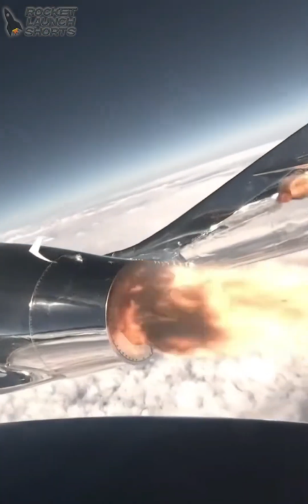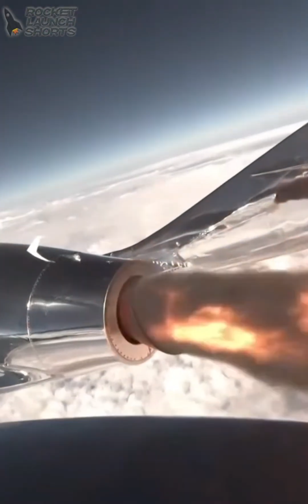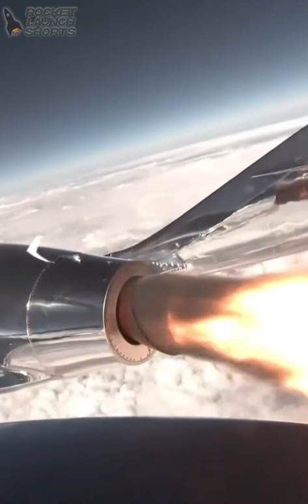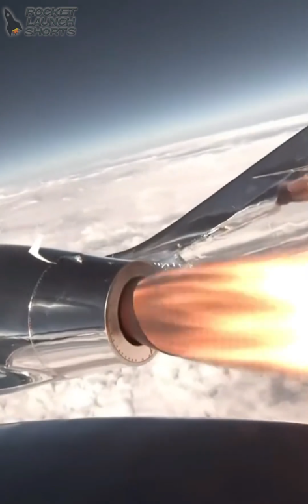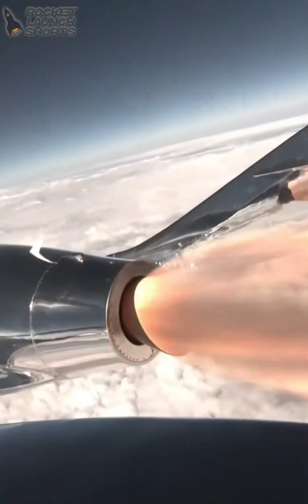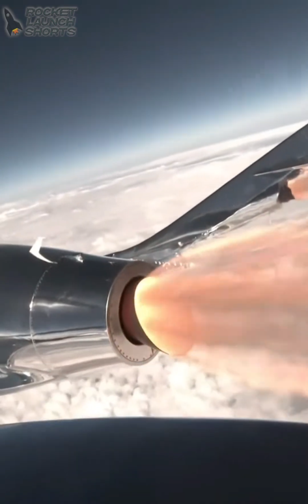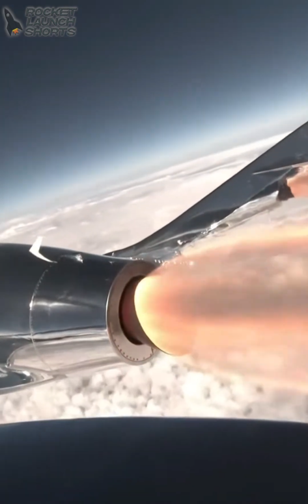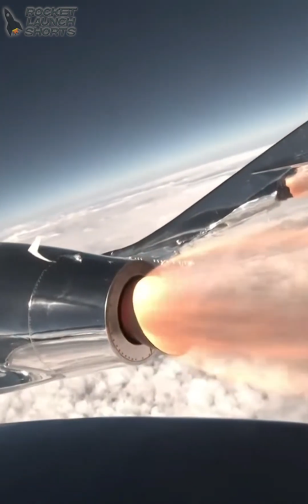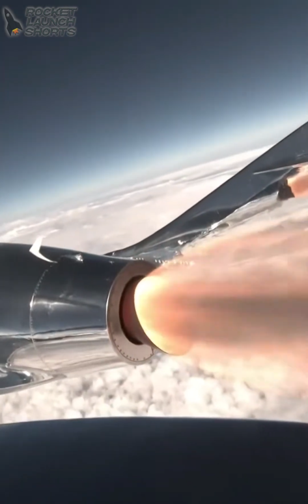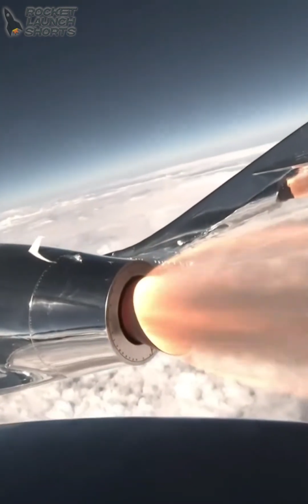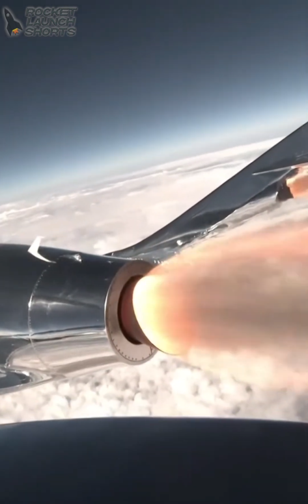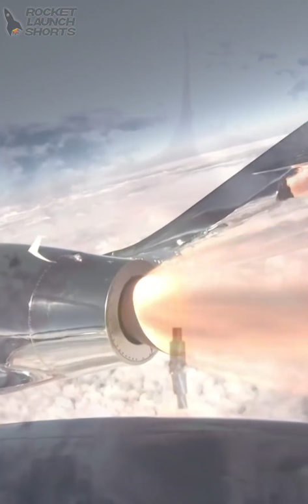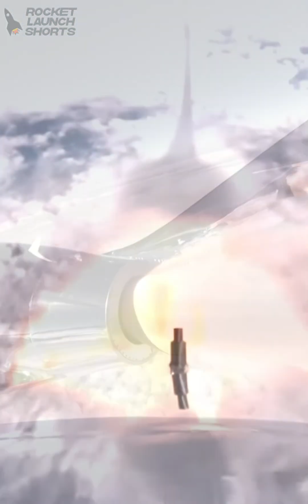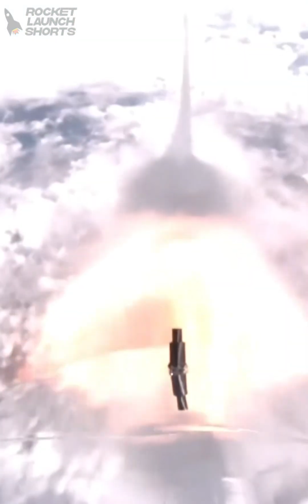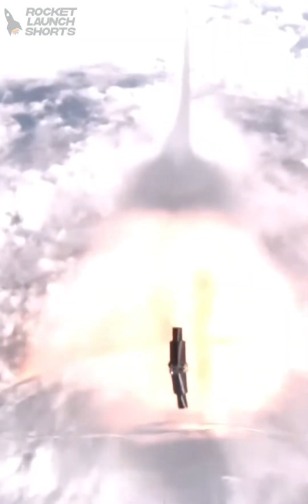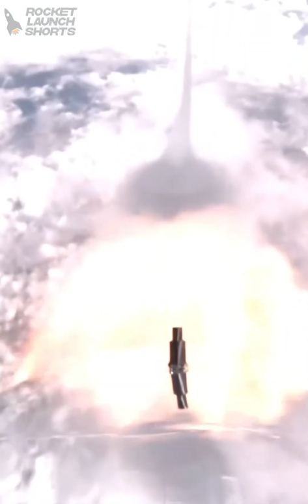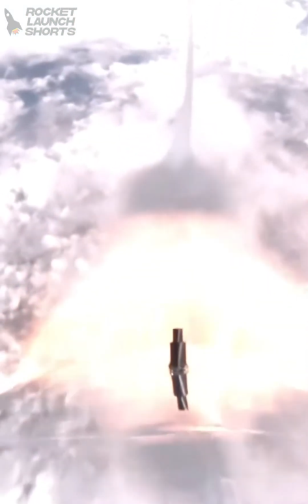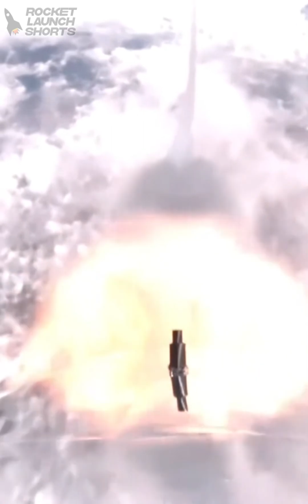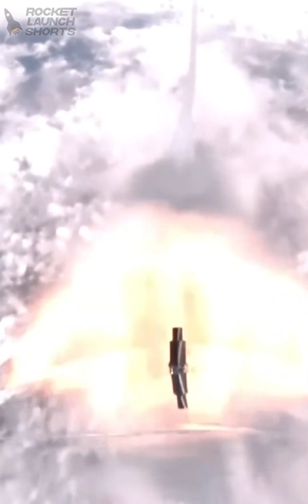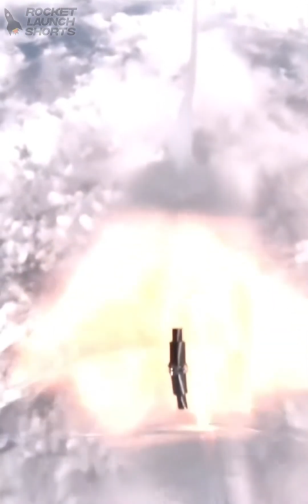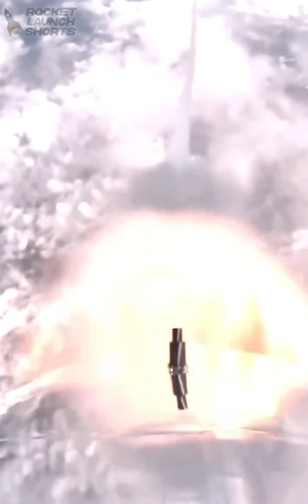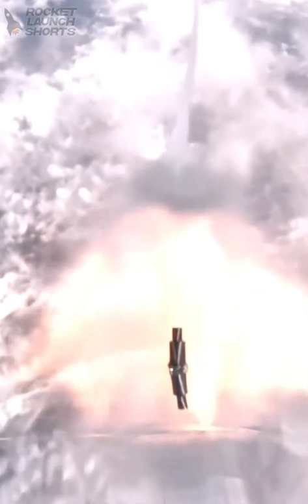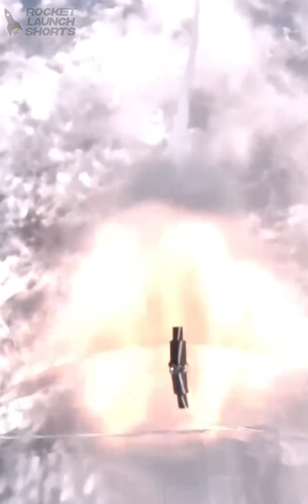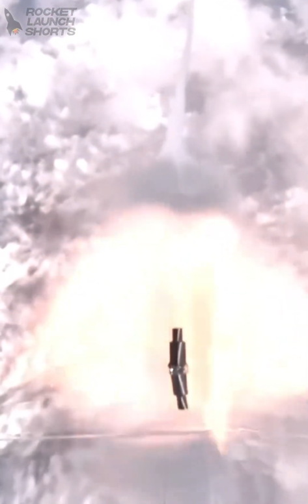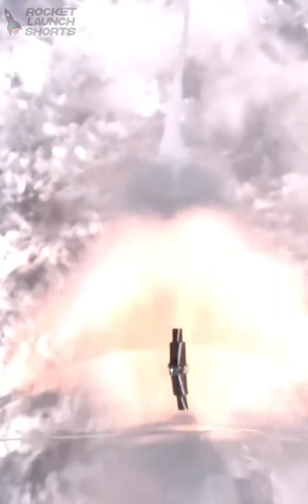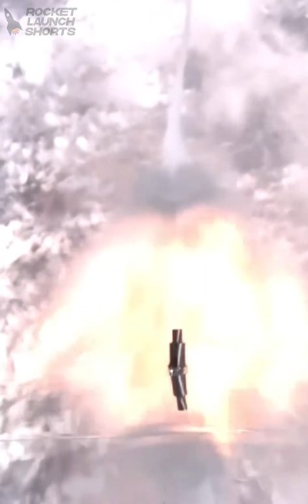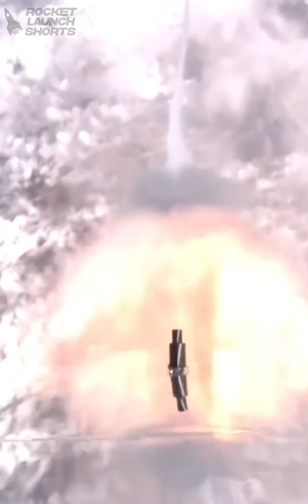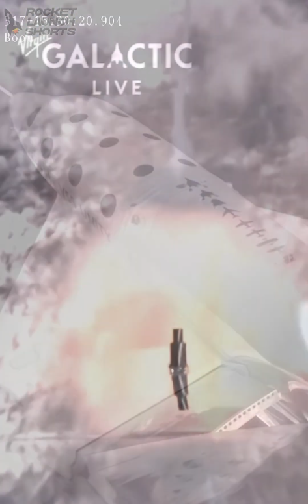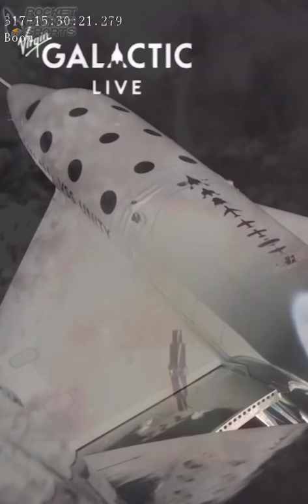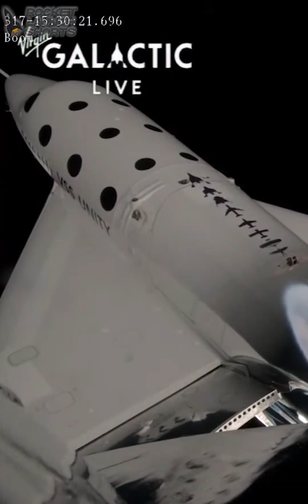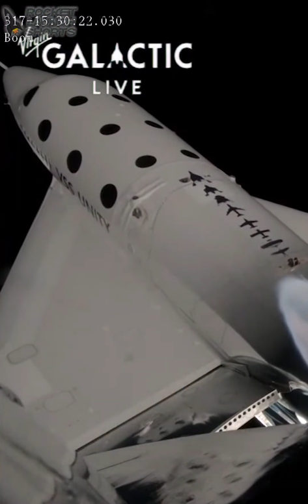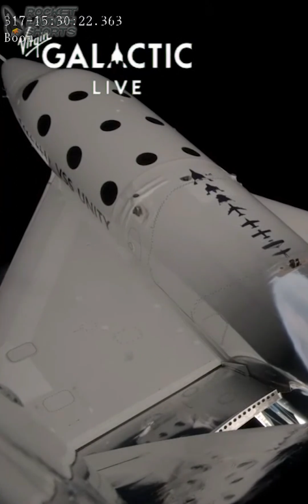Ignition. And trim is set. We're now traveling at approximately Mach 1.4. Great time, of course.